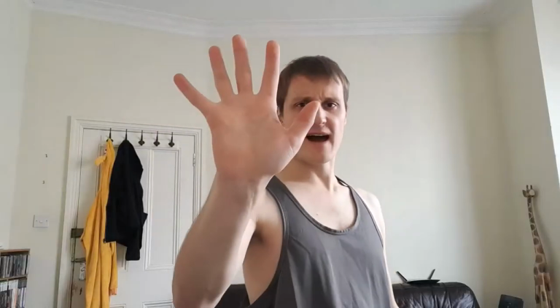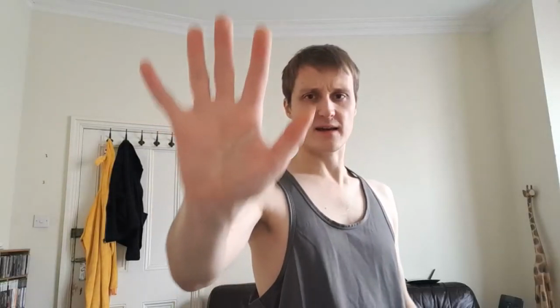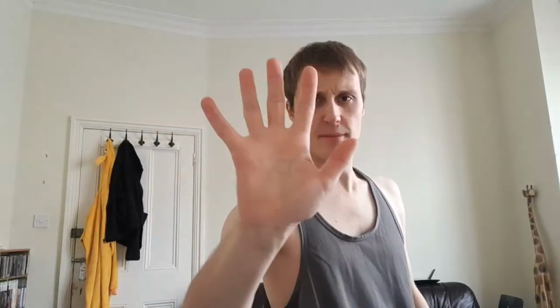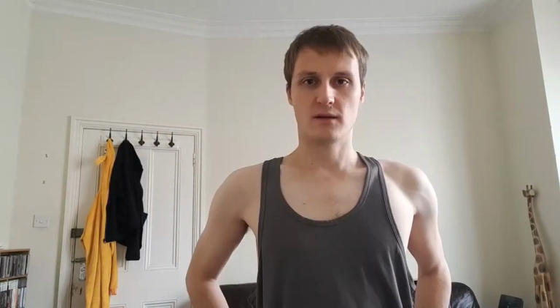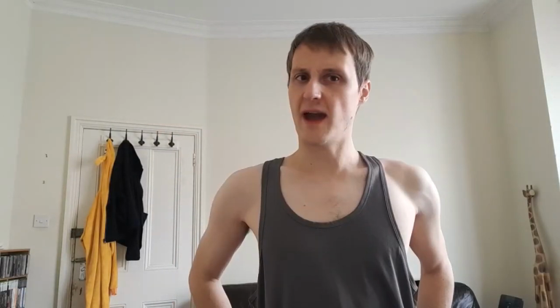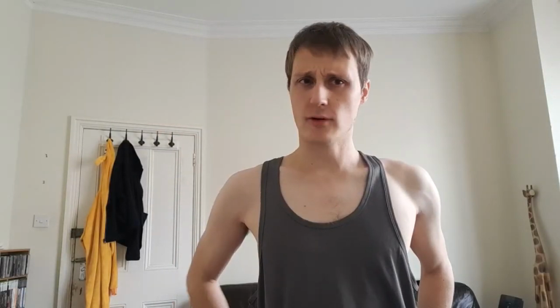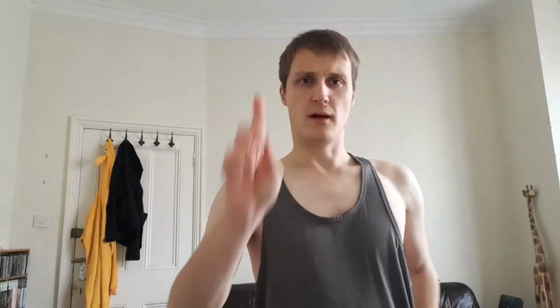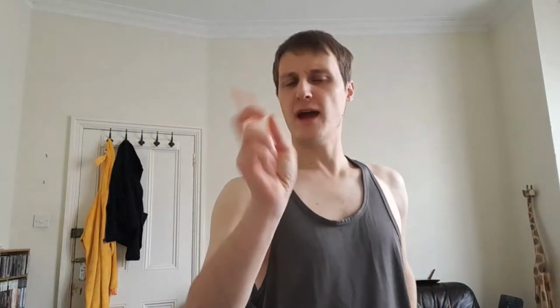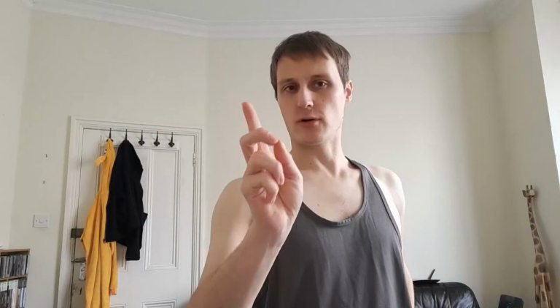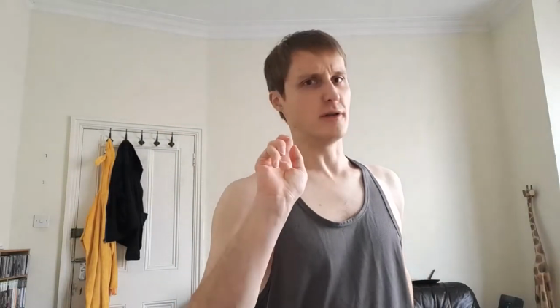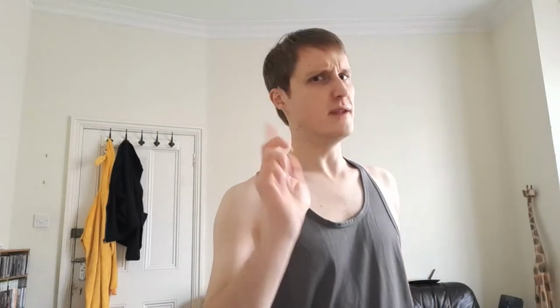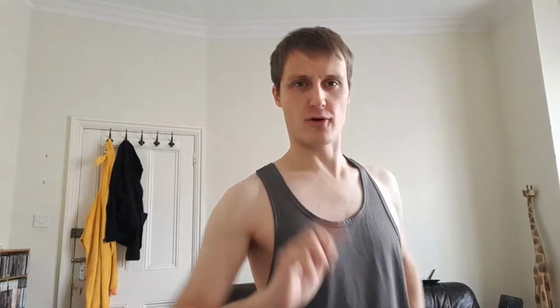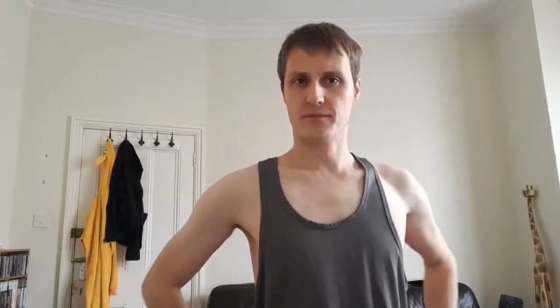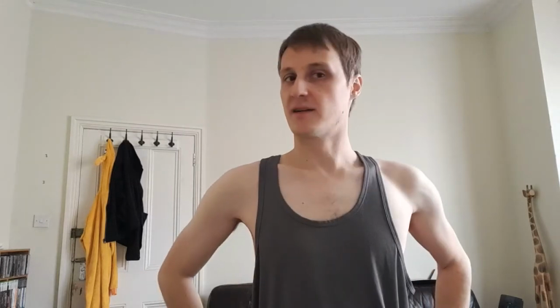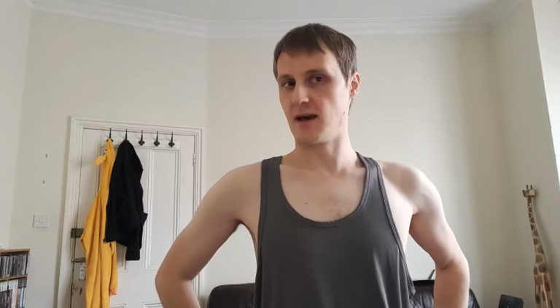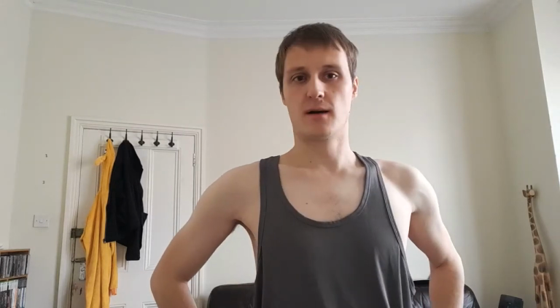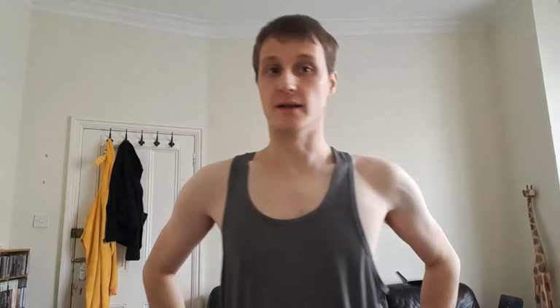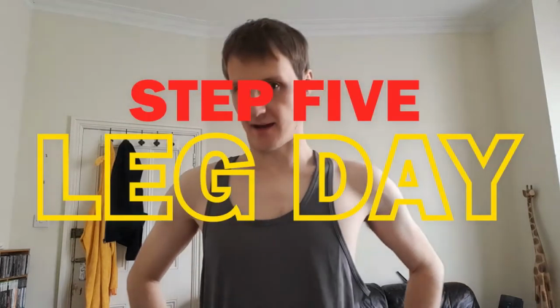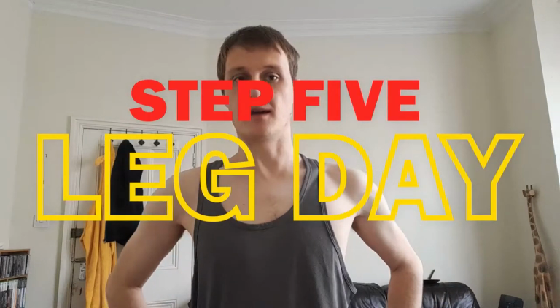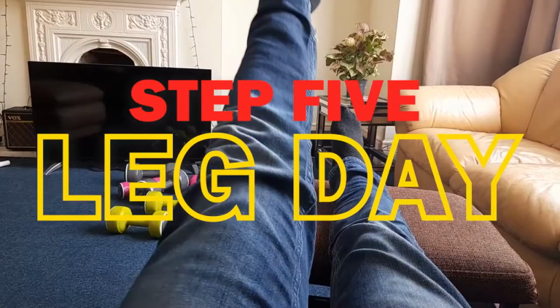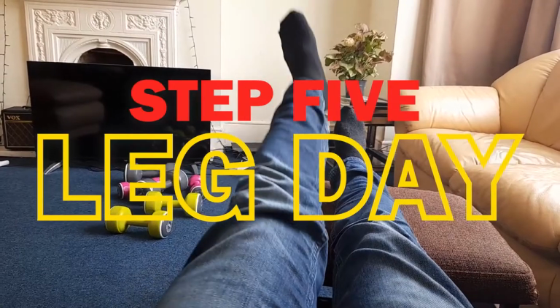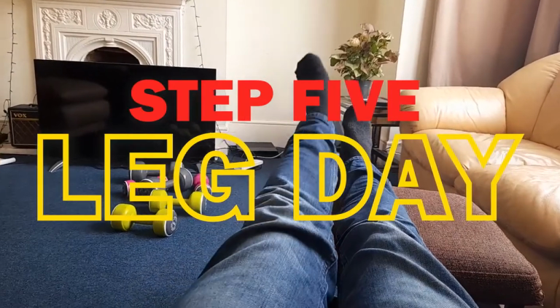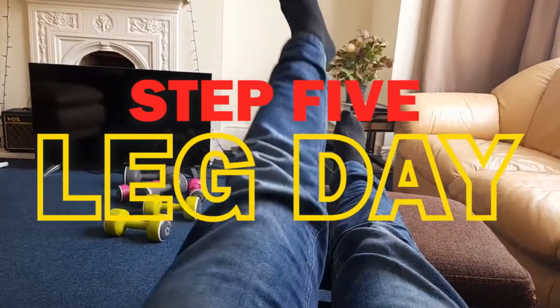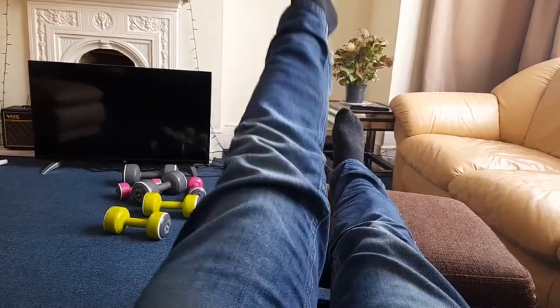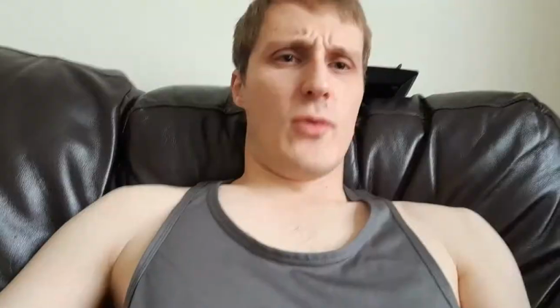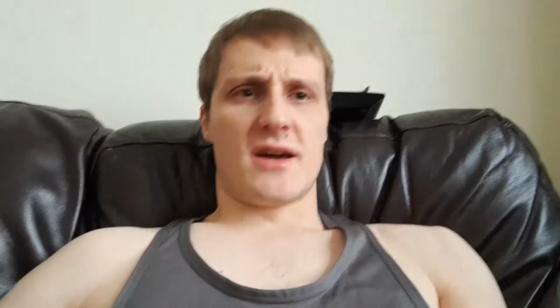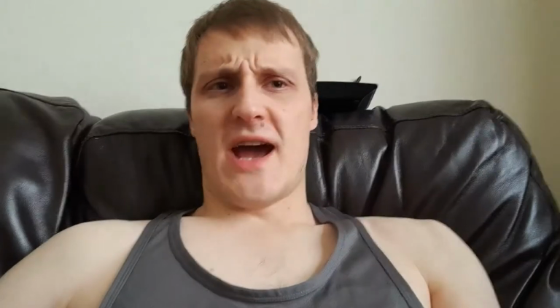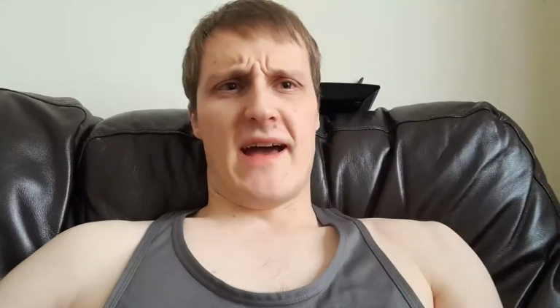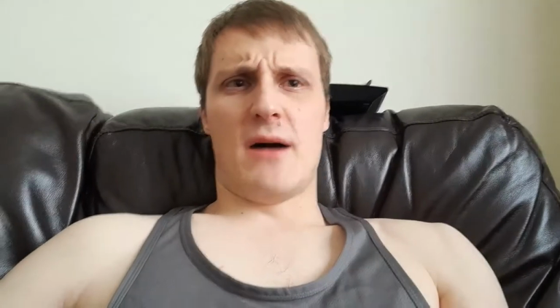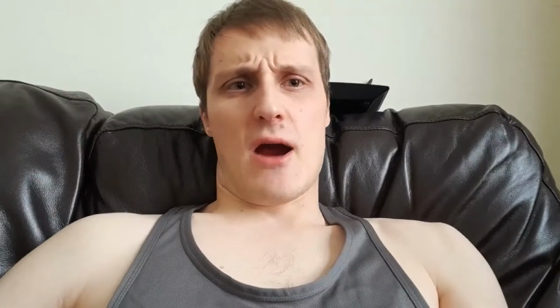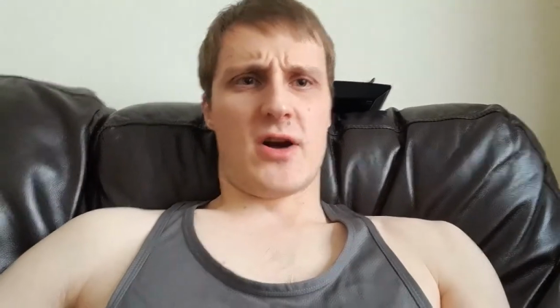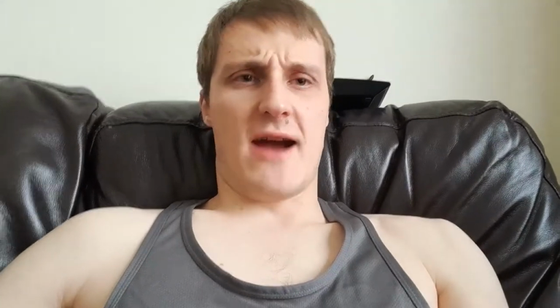And finally, step five: don't ever, never, never skip leg day. Thank you for watching Coach Harry's How to Pump Iron with Coach Harry.